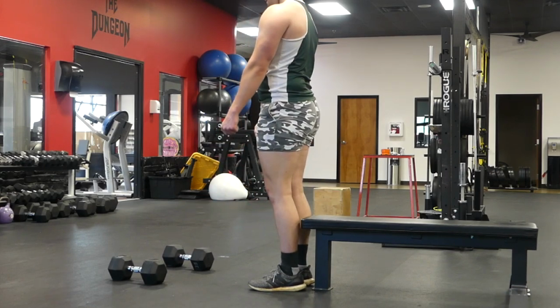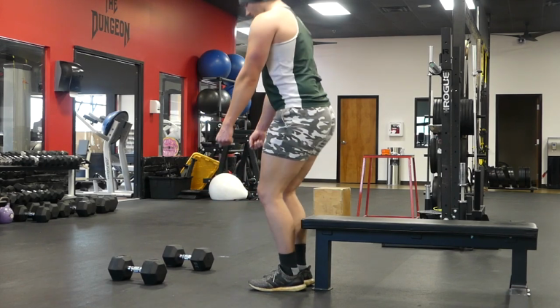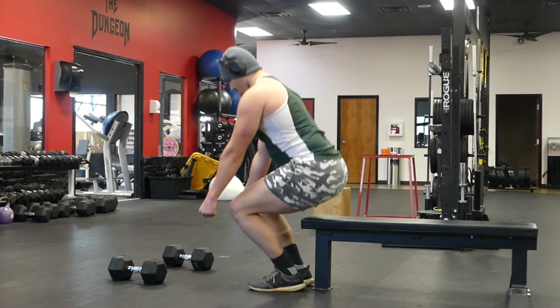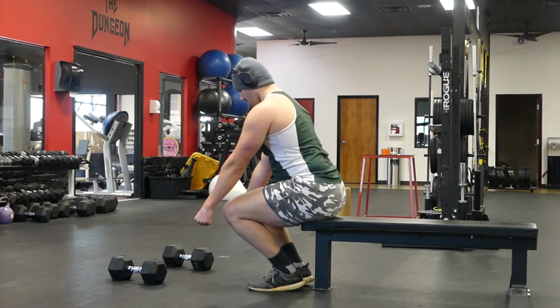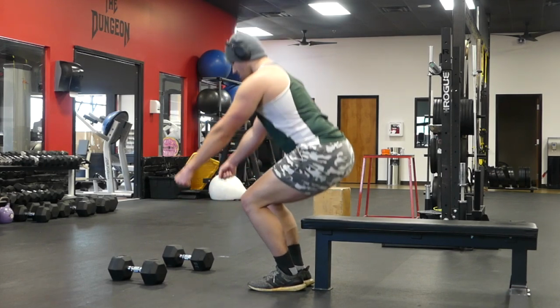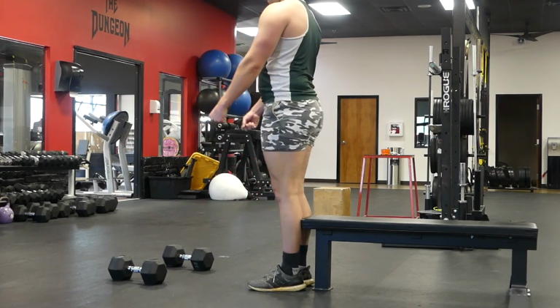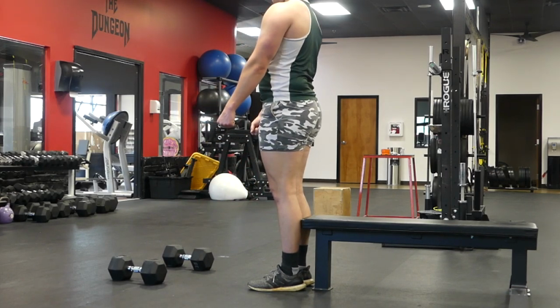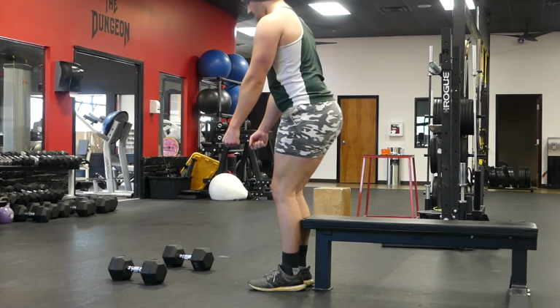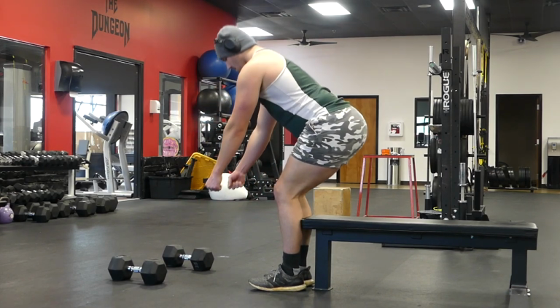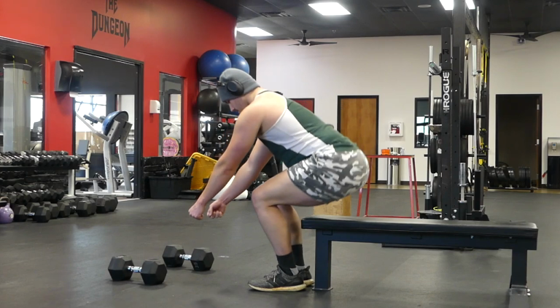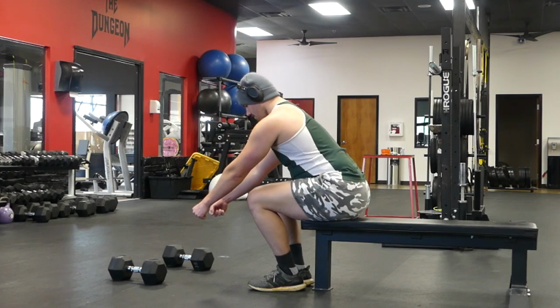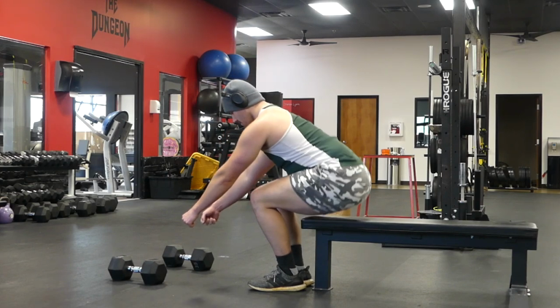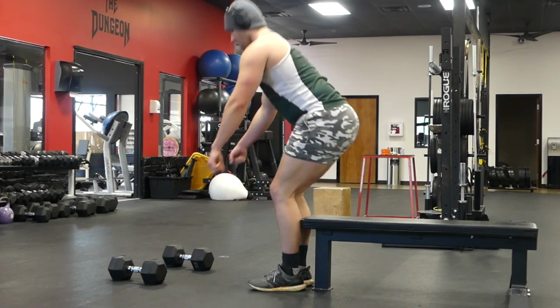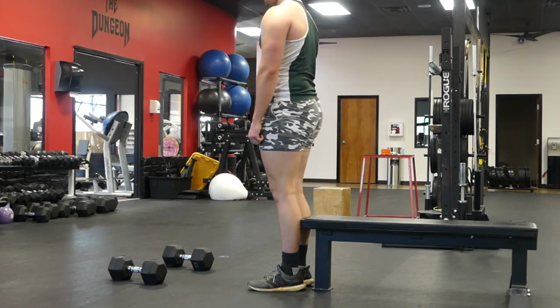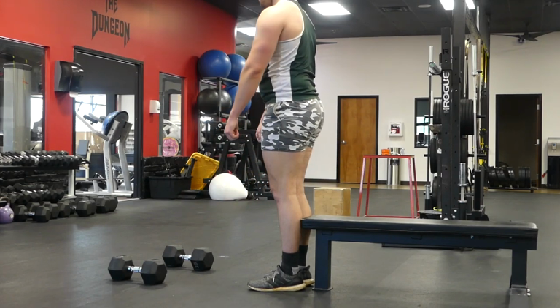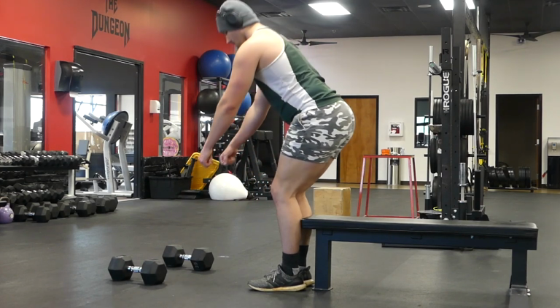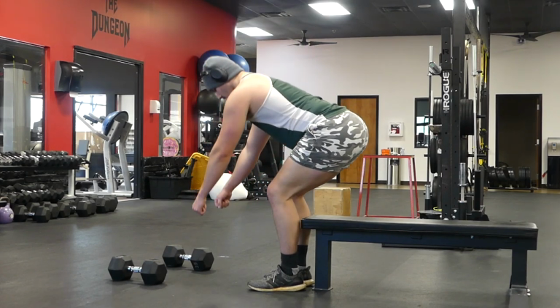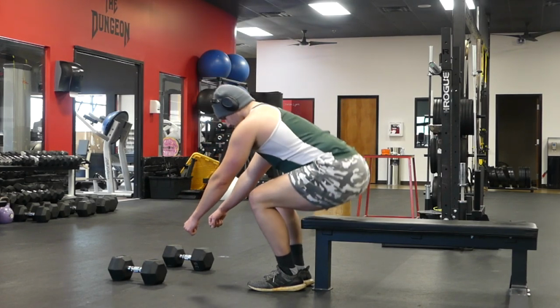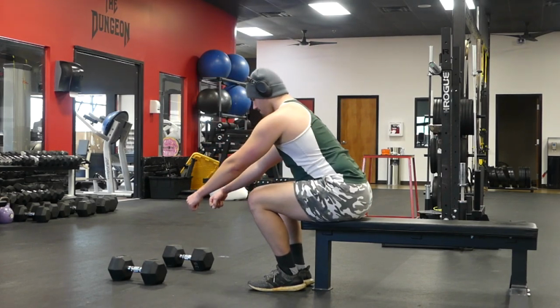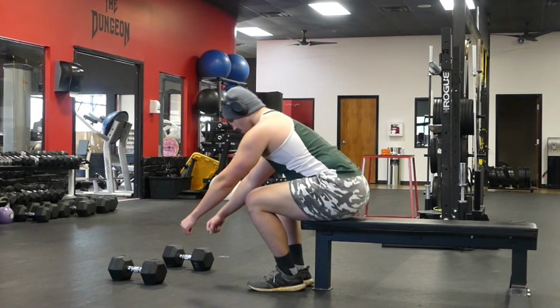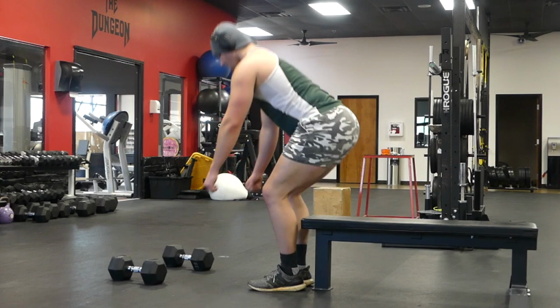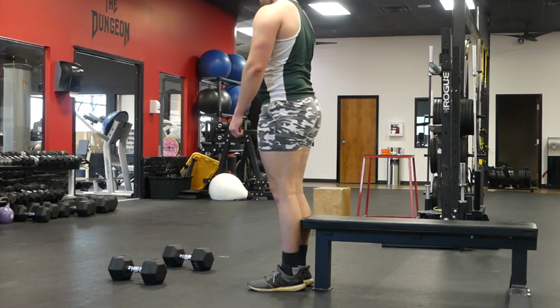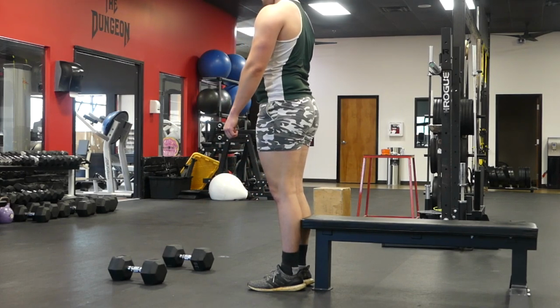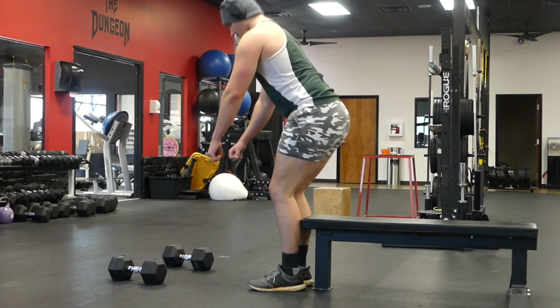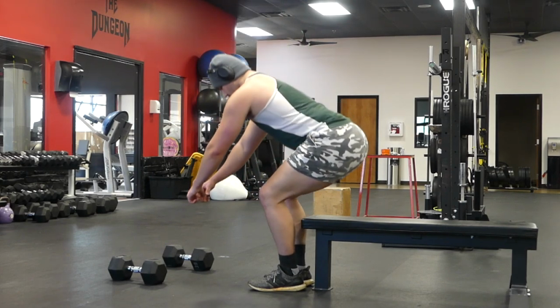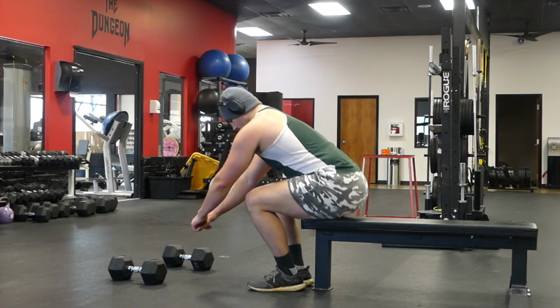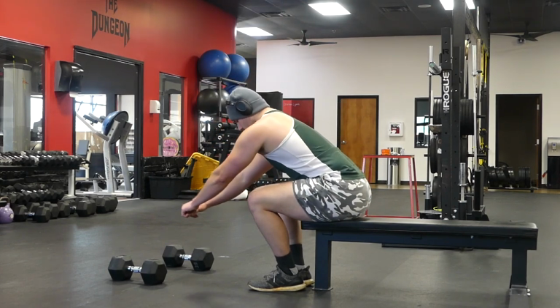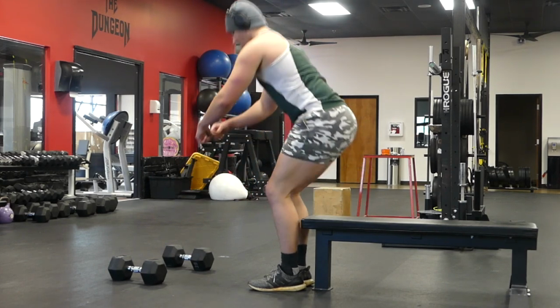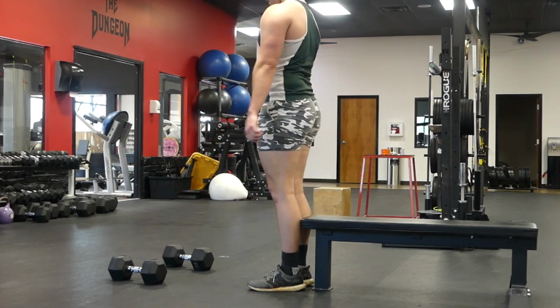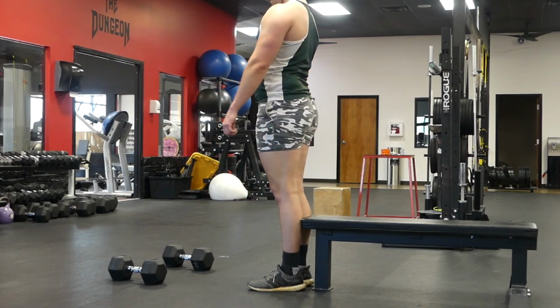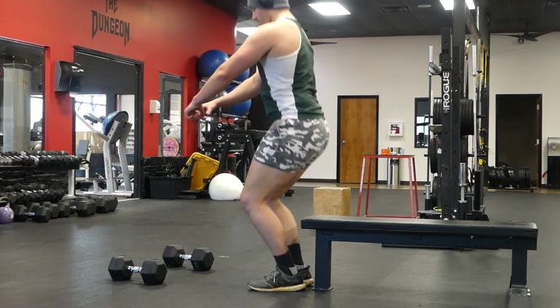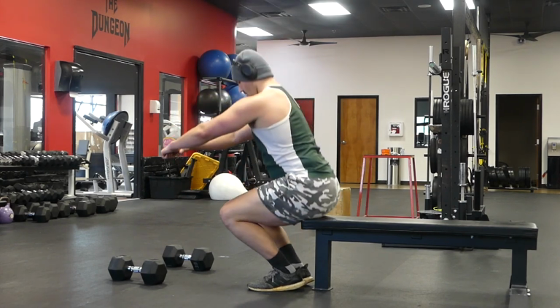This is a great exercise to do as an accessory and to finish off those quads. Again, here is how not to do the exercise — do it like that.